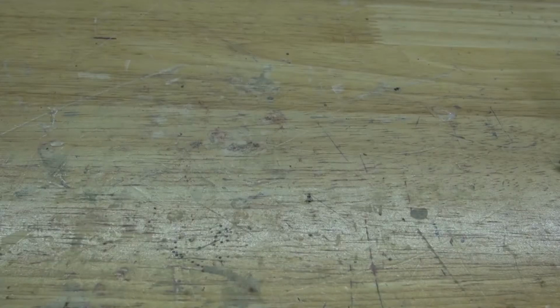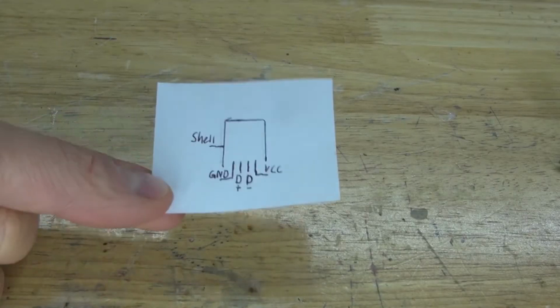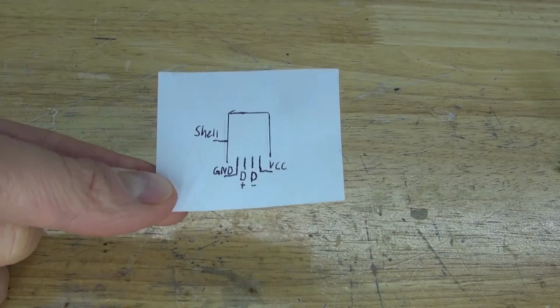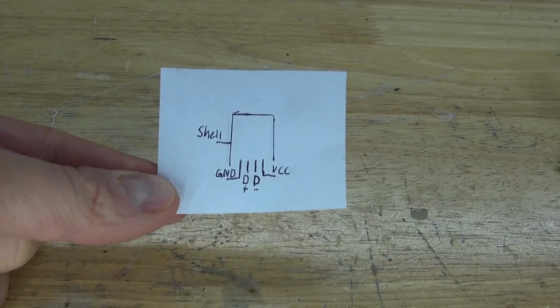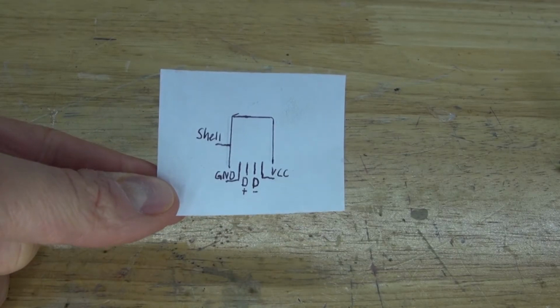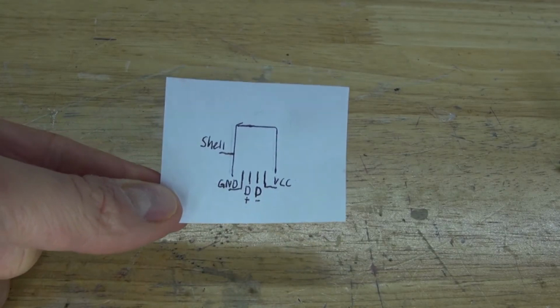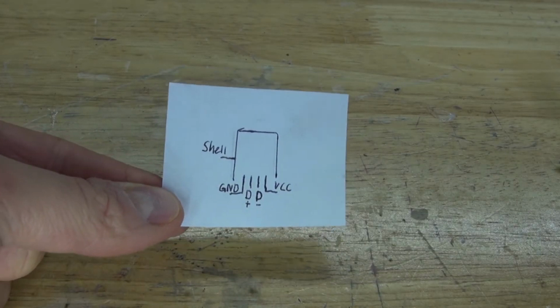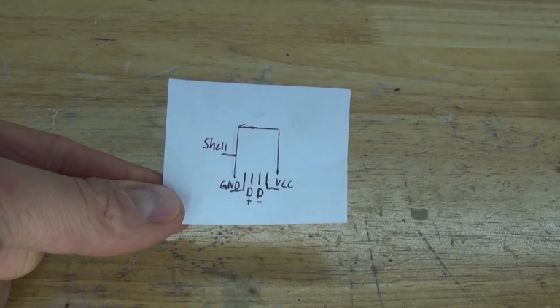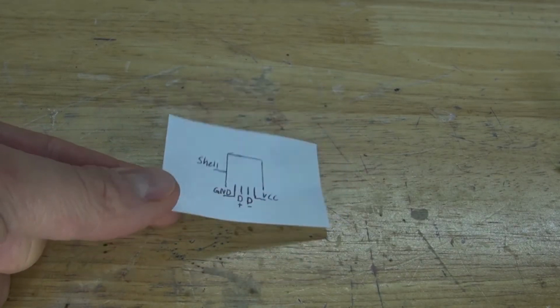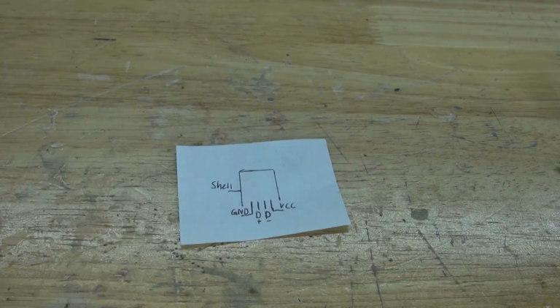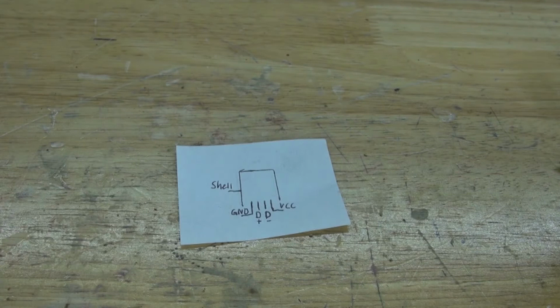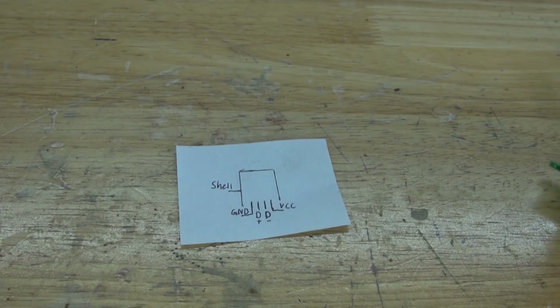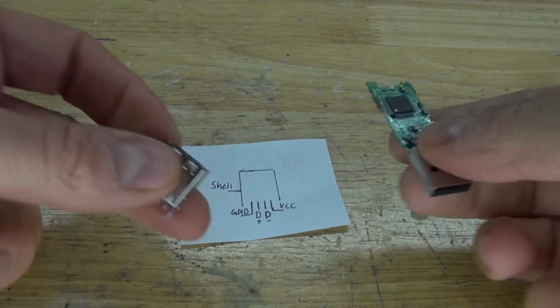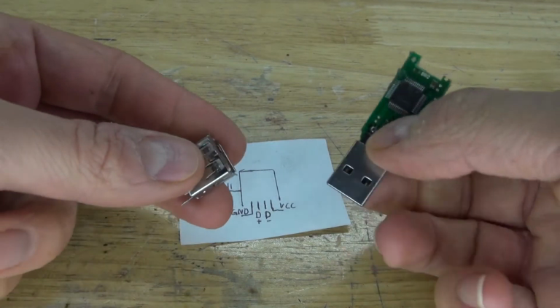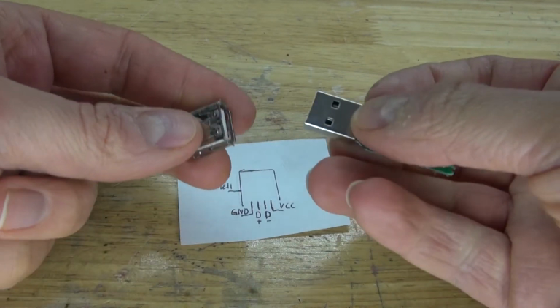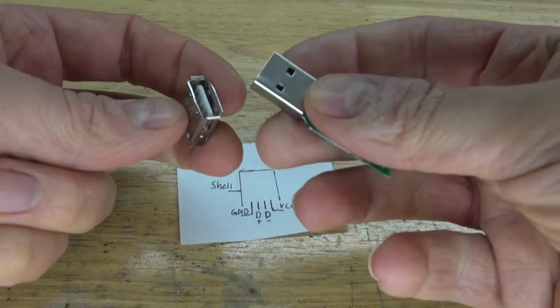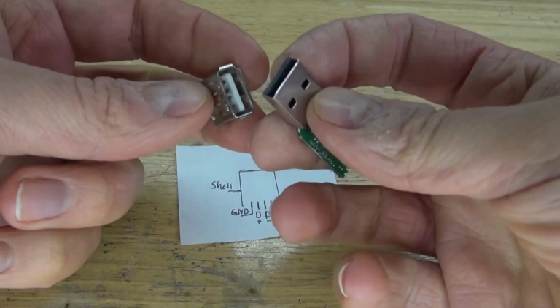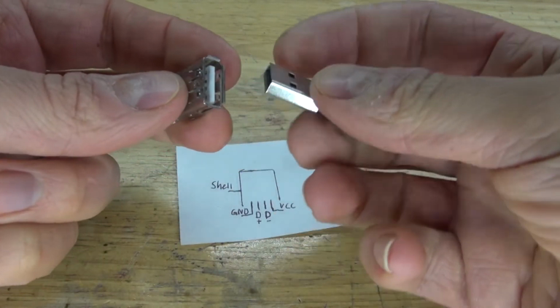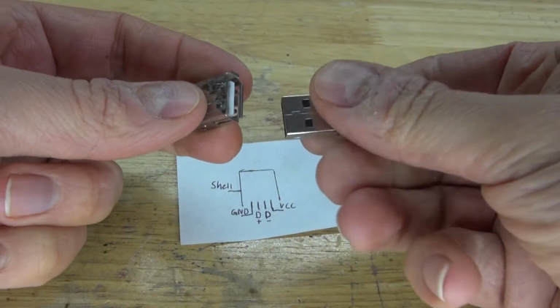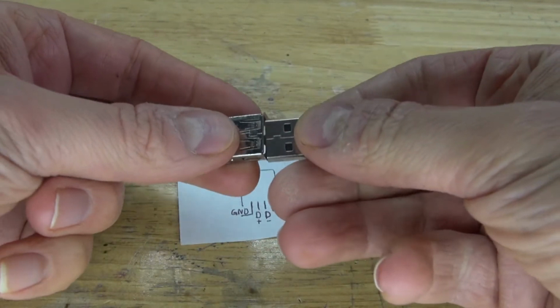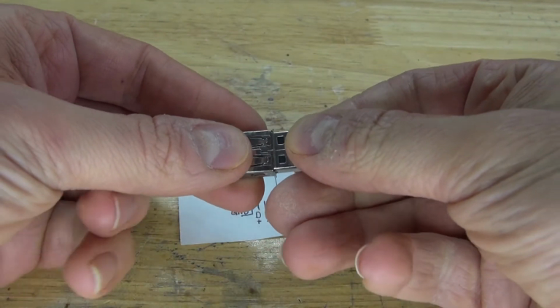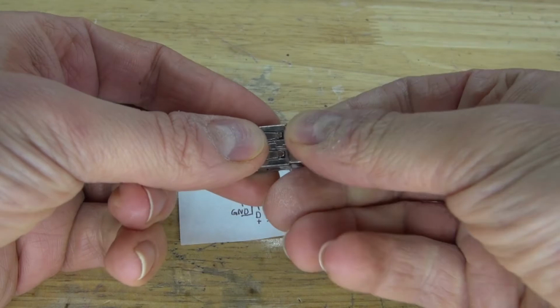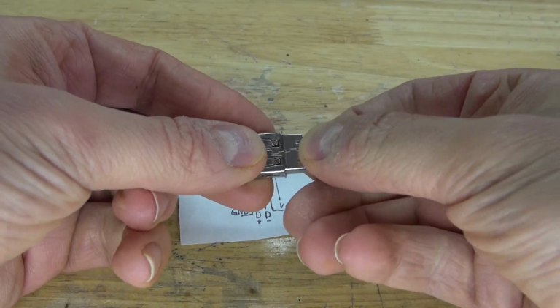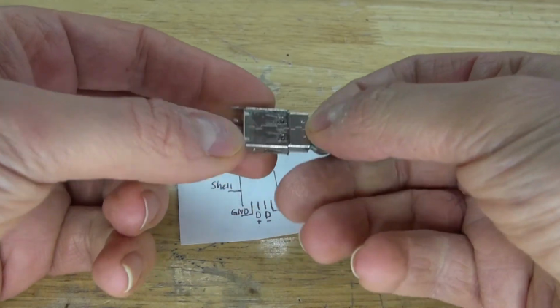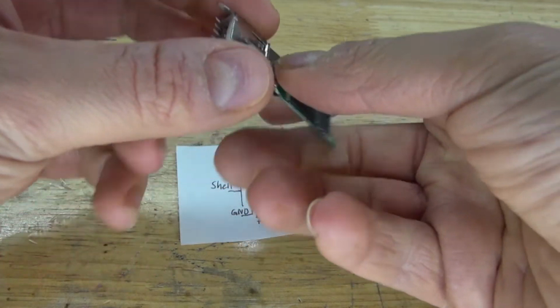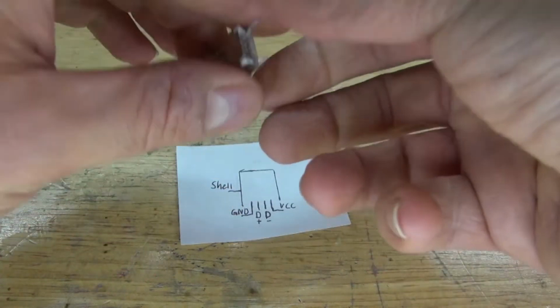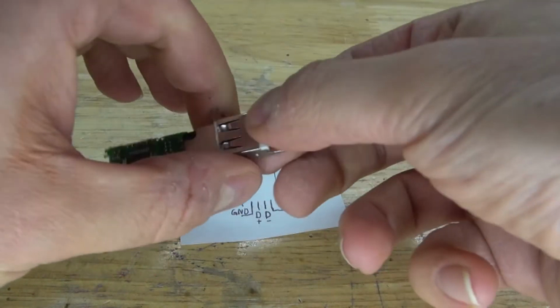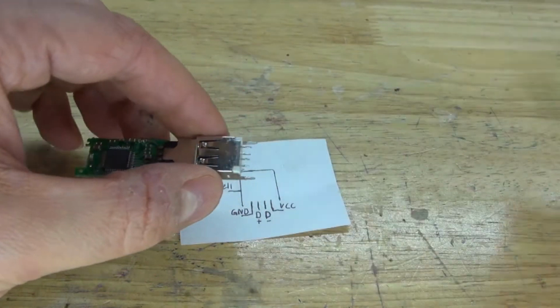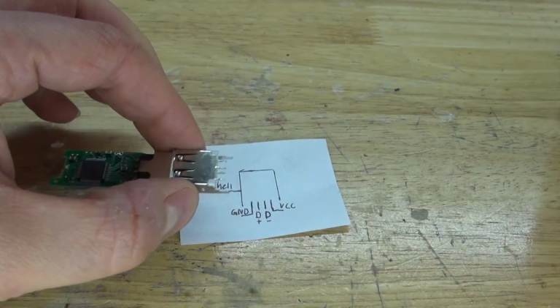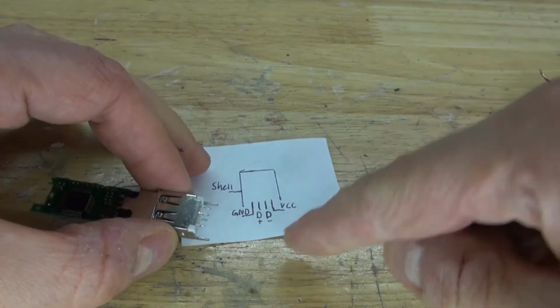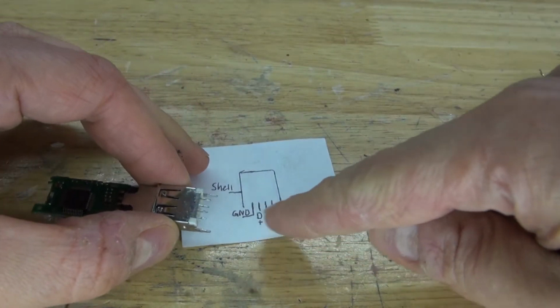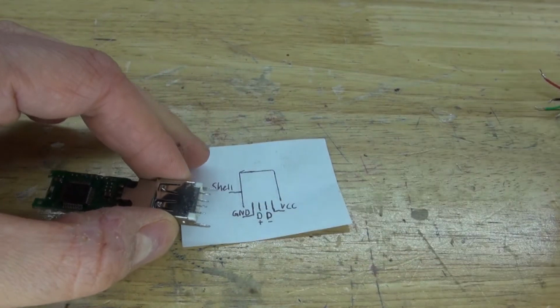I have right here the schematic that you can use to follow the USB pinouts so that you can identify which cables go where. Connect the female connector to the USB flash drive, then take the cables and connect them to the correct pins by following this schematic.